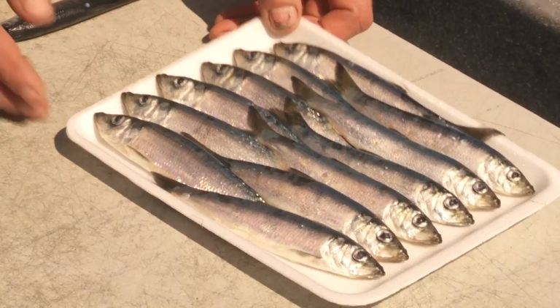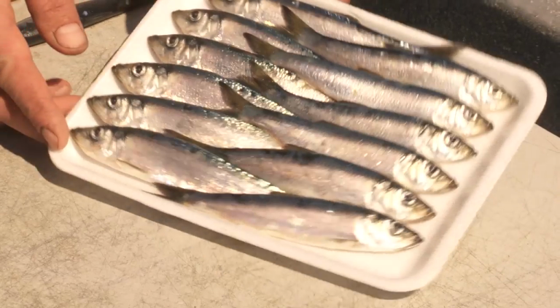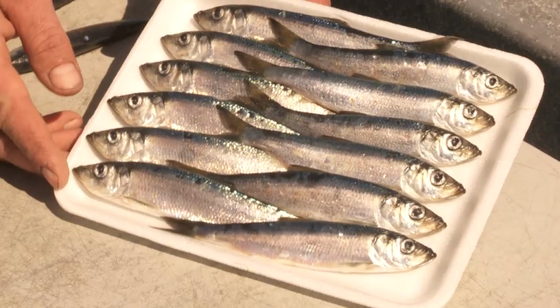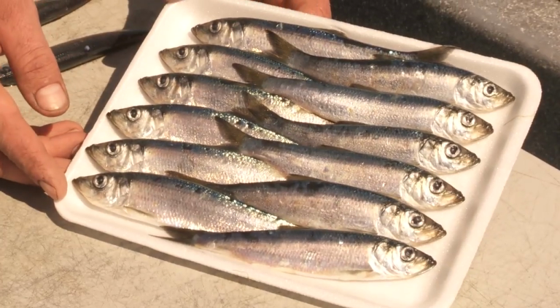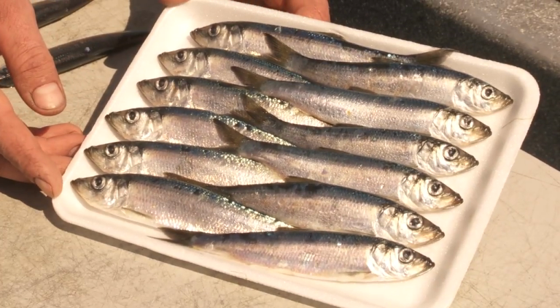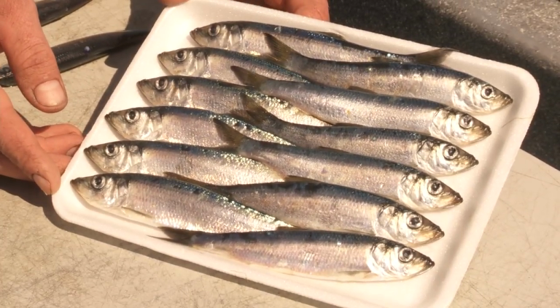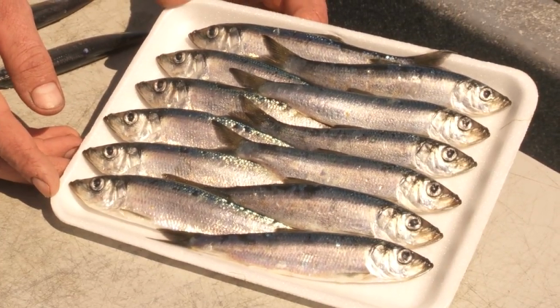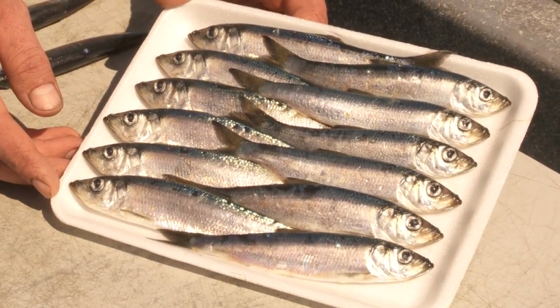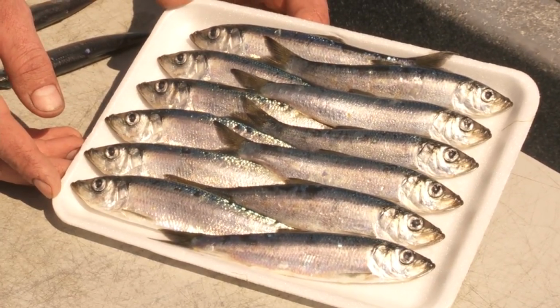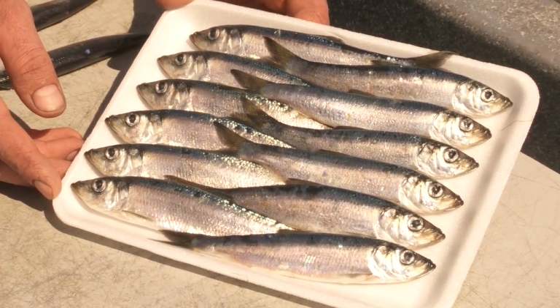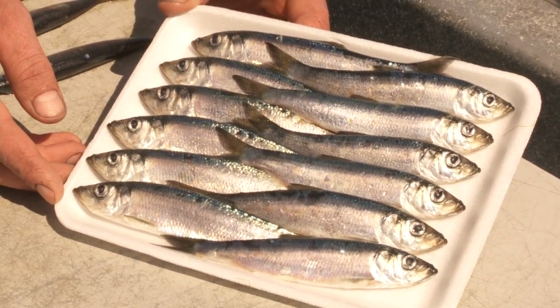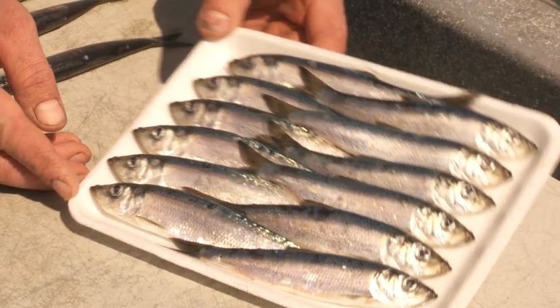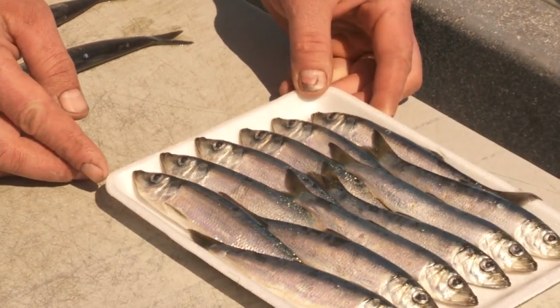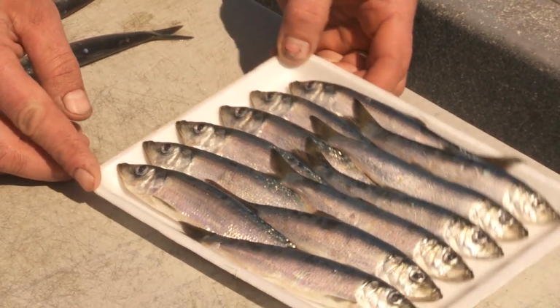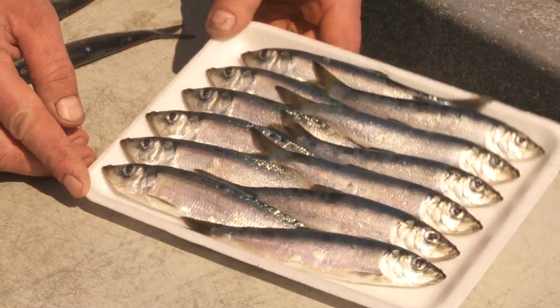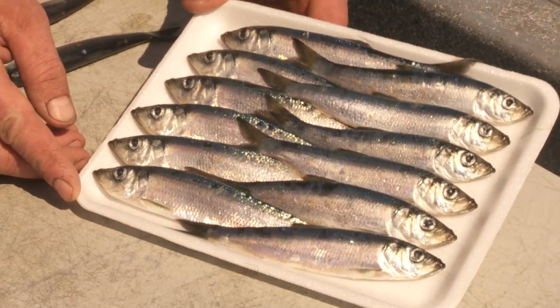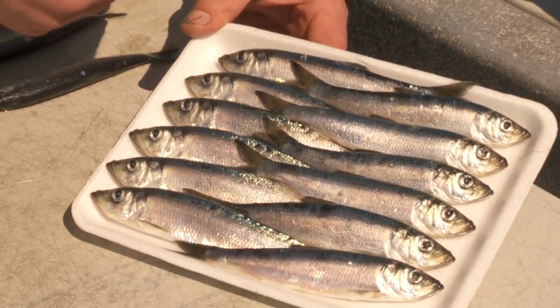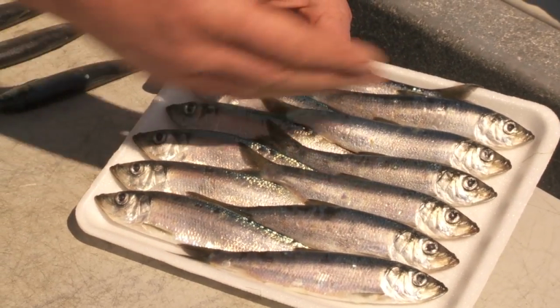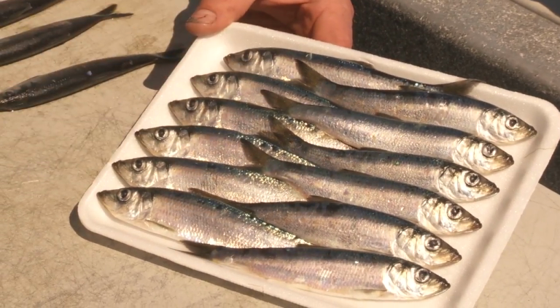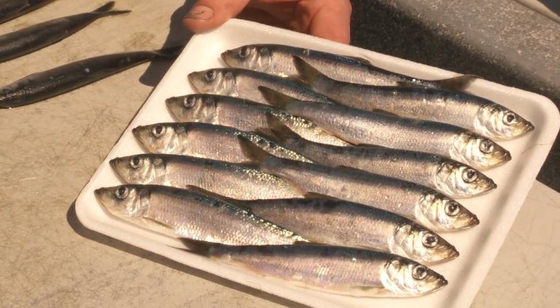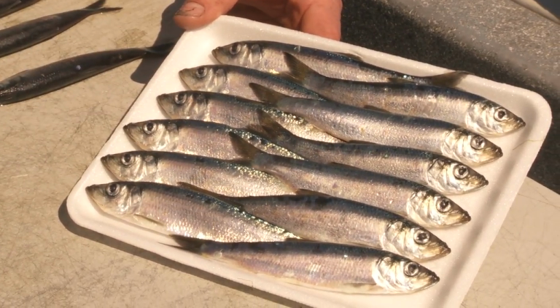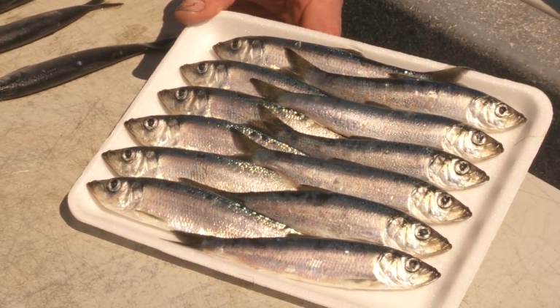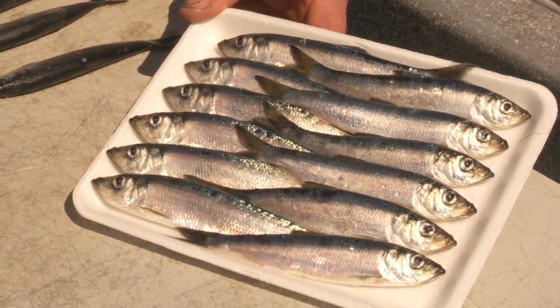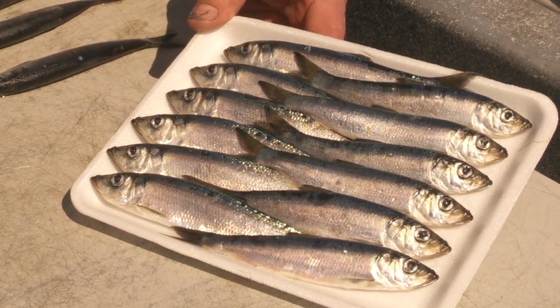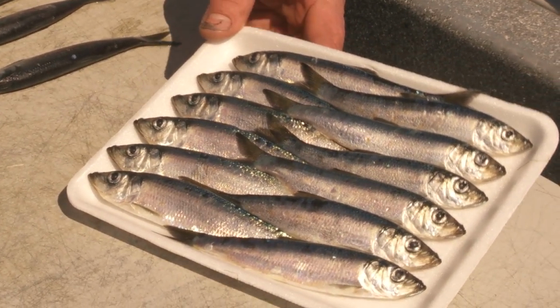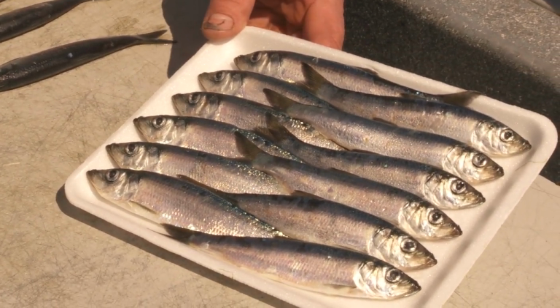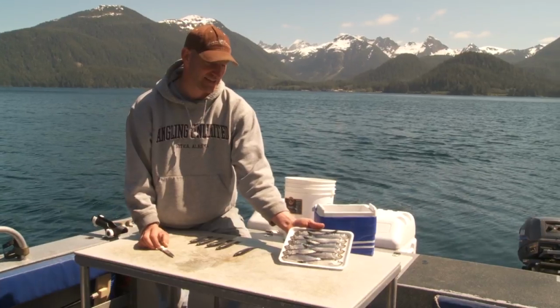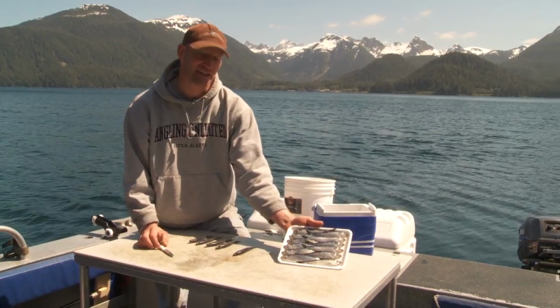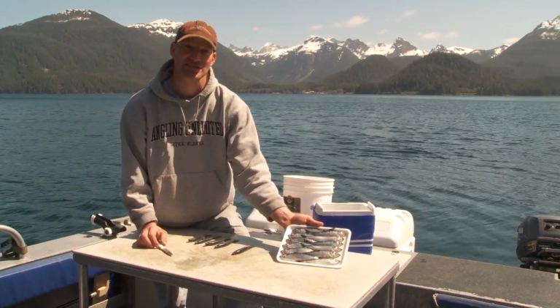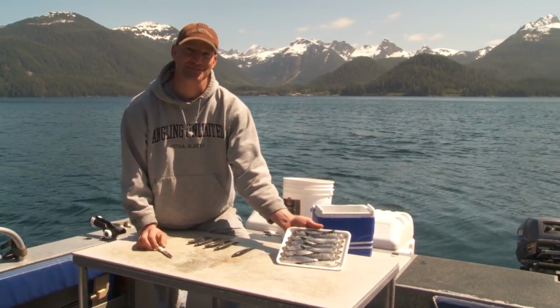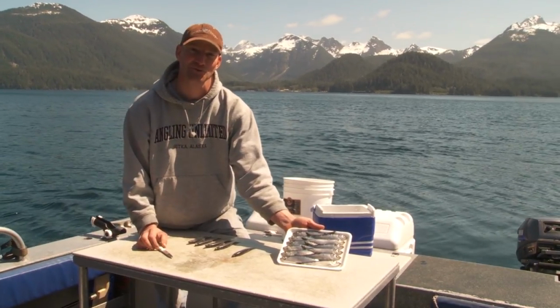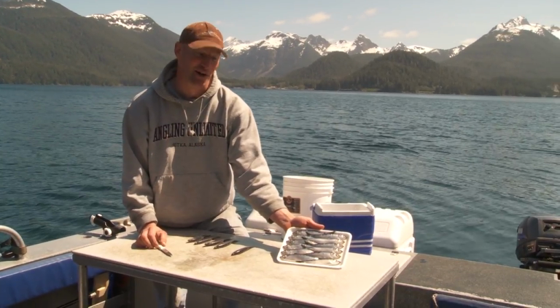We use tray pack frozen herring that's nice and uniform in size. These are green label, which are about six inches in length. Everything's nice and uniform with lots of scales on there, which is key to creating lots of flash as this bait is being pulled through the water.